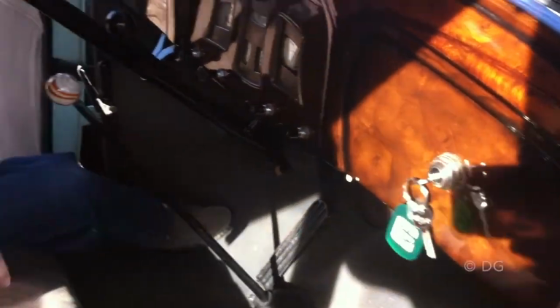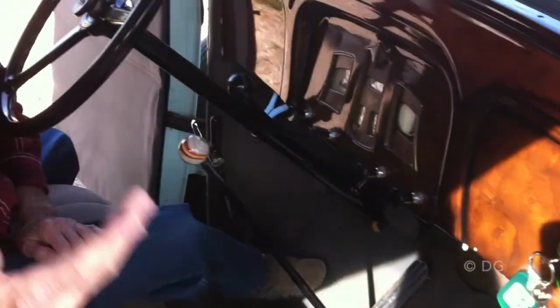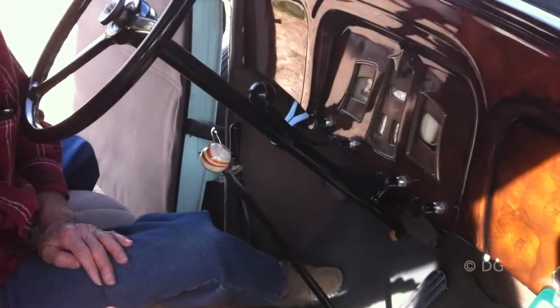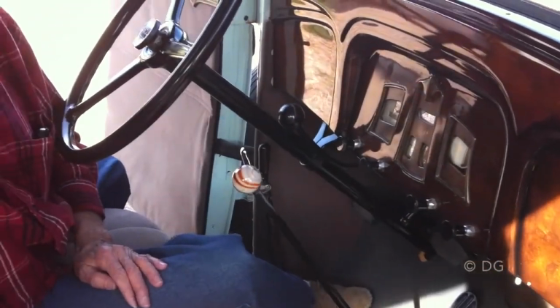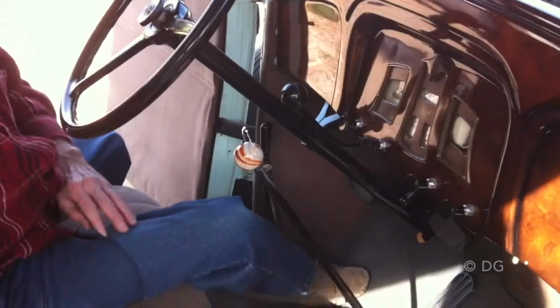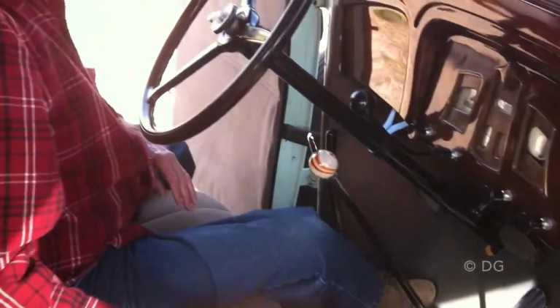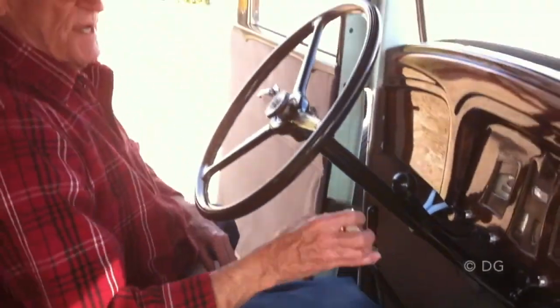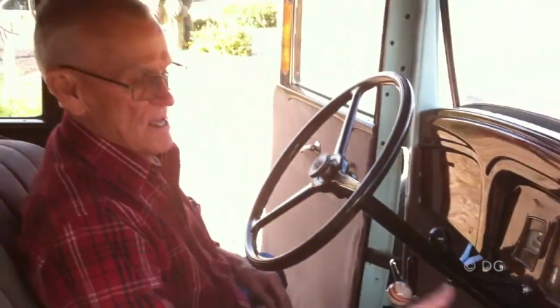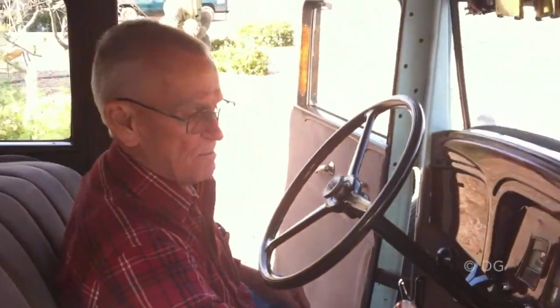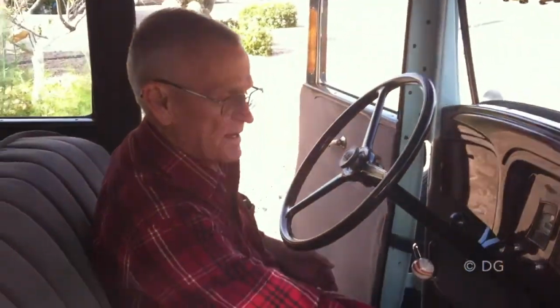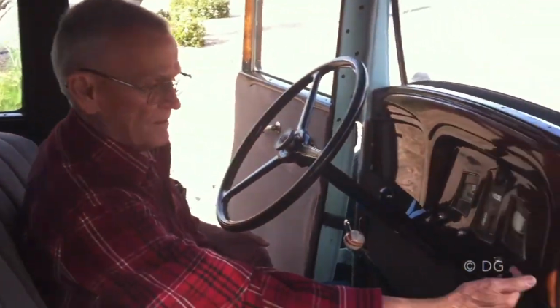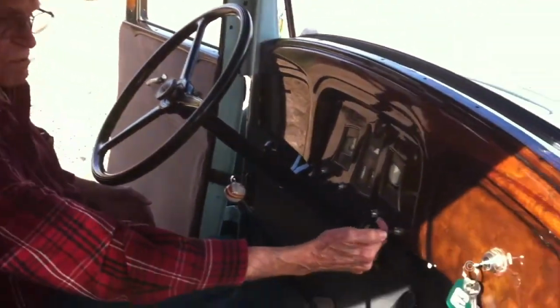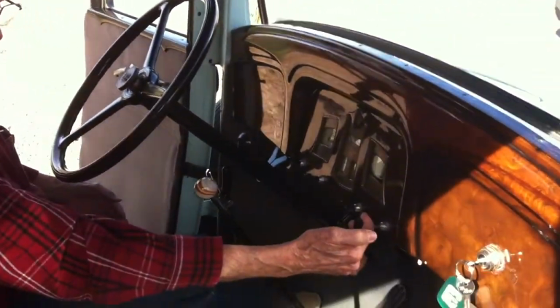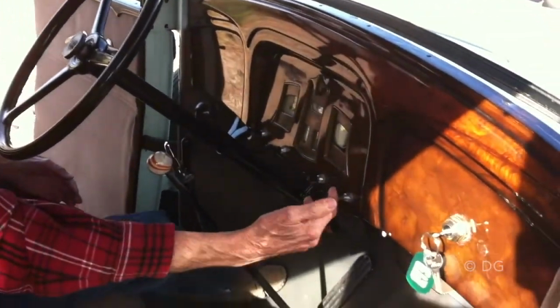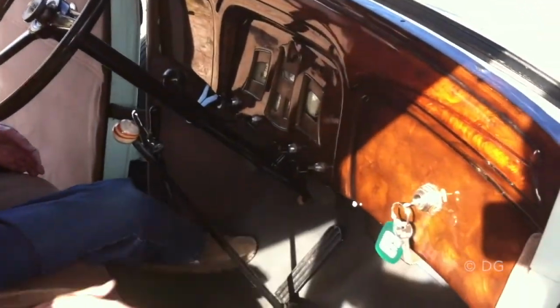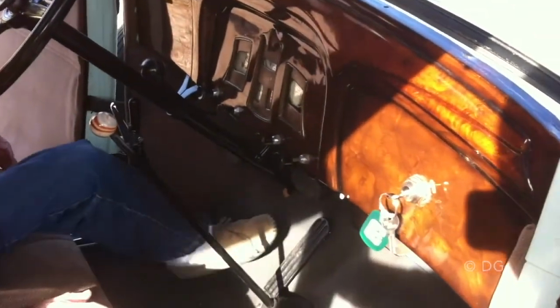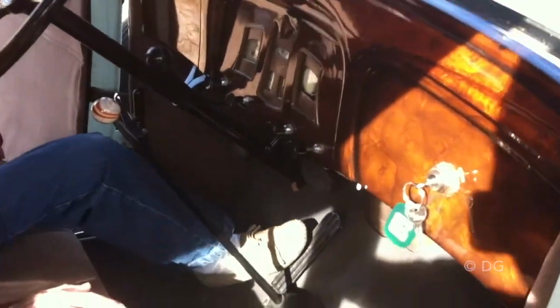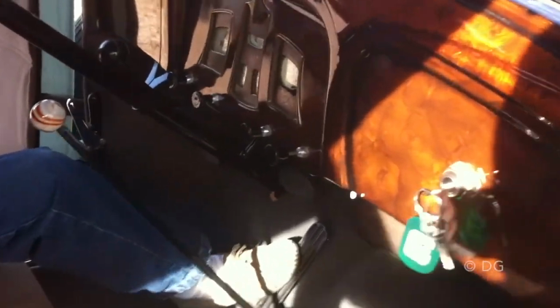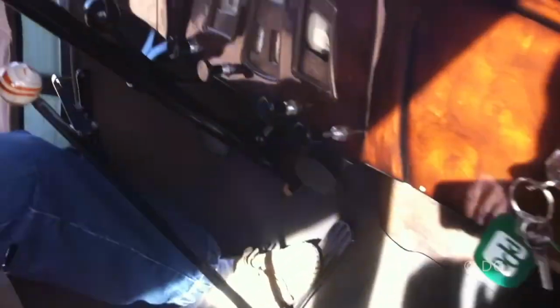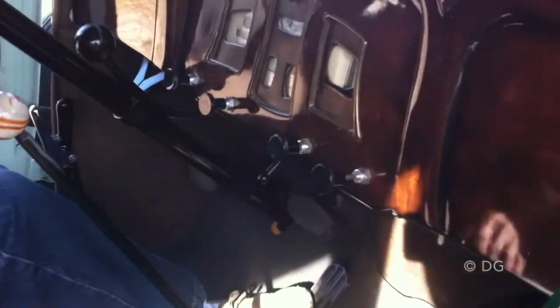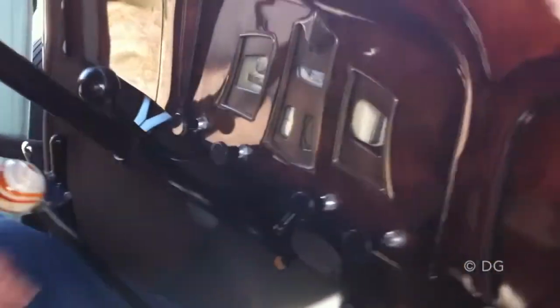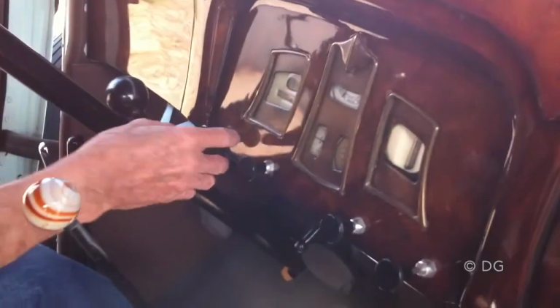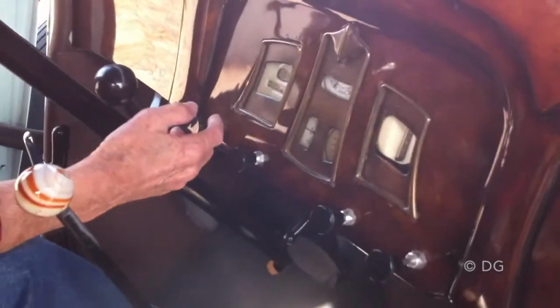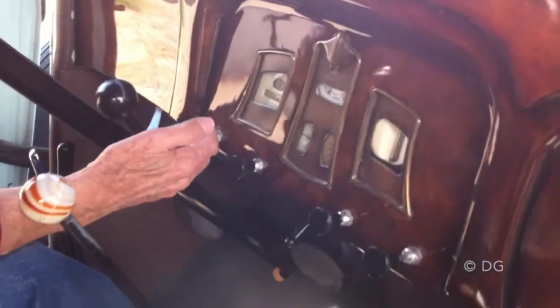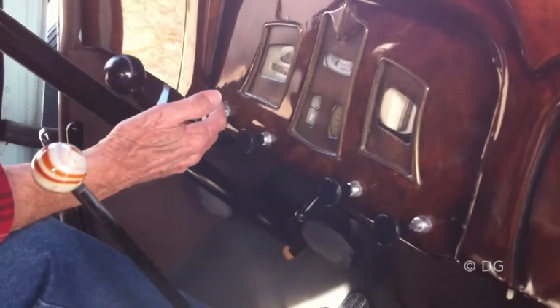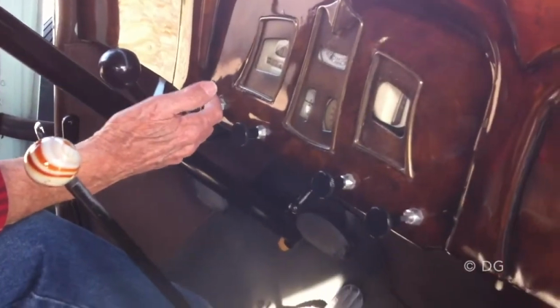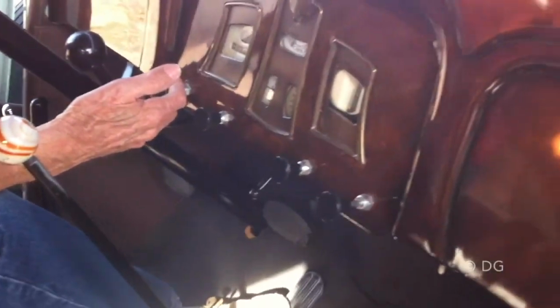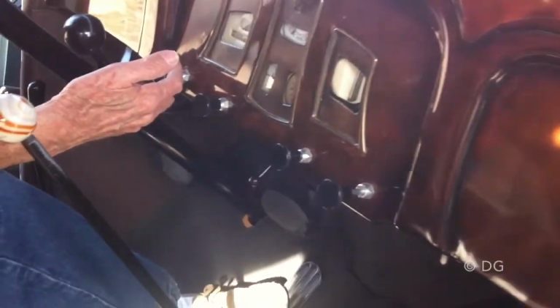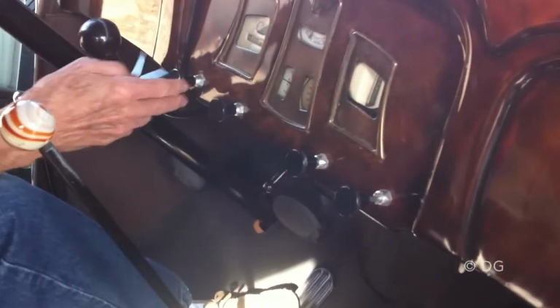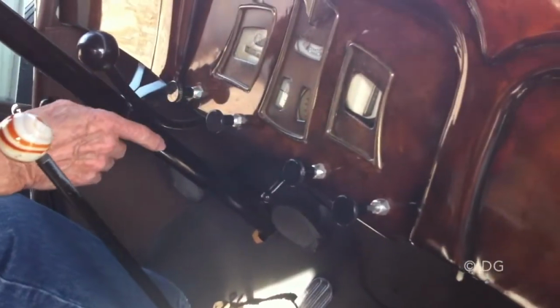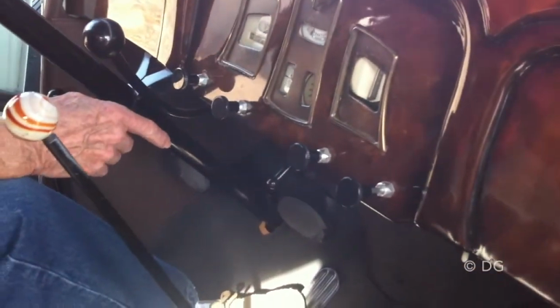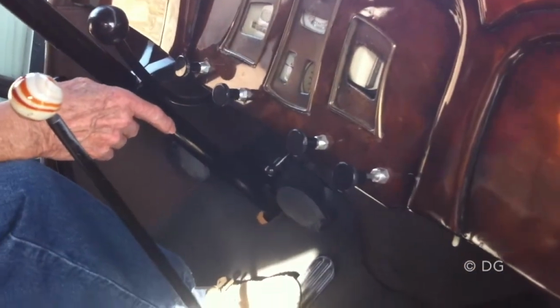You hear the fuel pump running. You pull out the spark advance. And I'll need some choke because it hadn't run for a while.